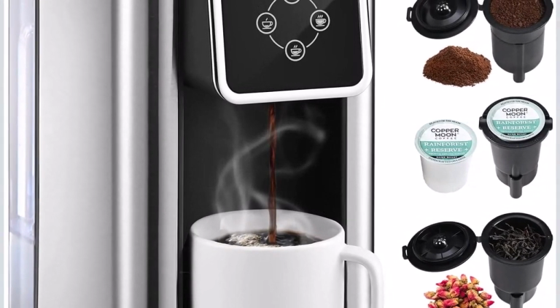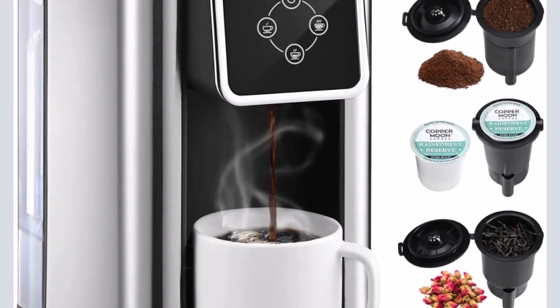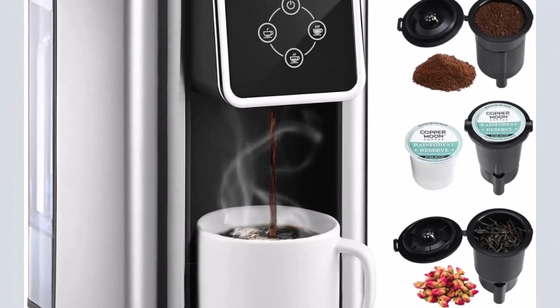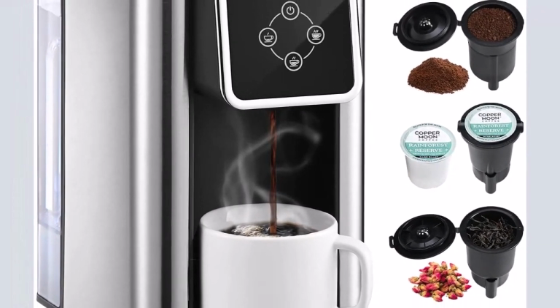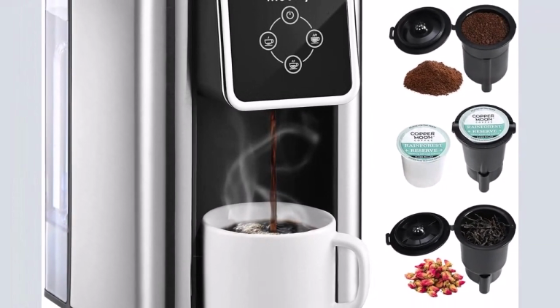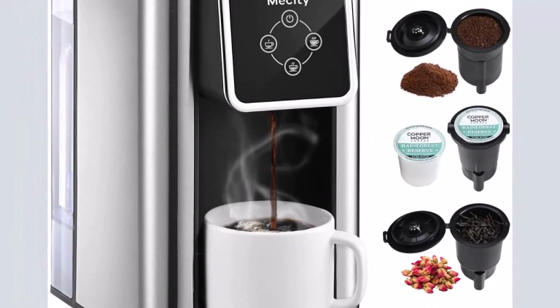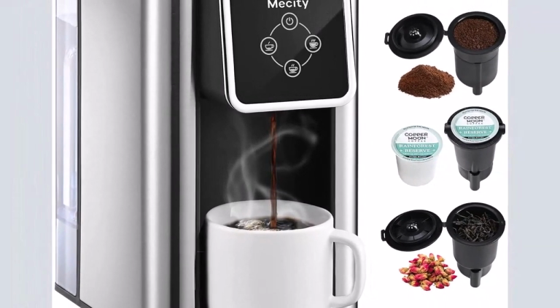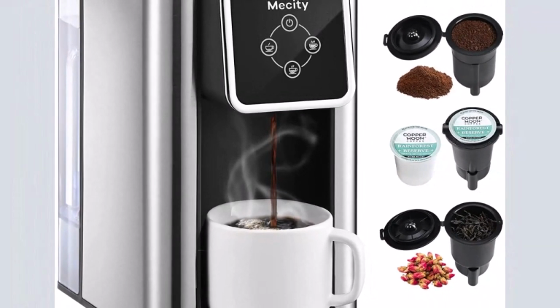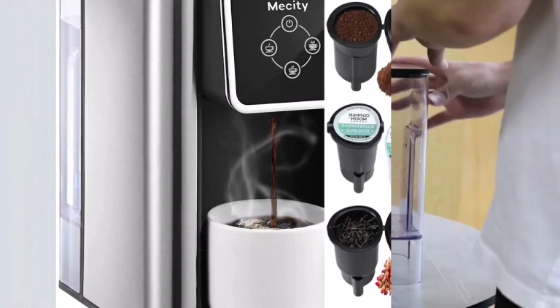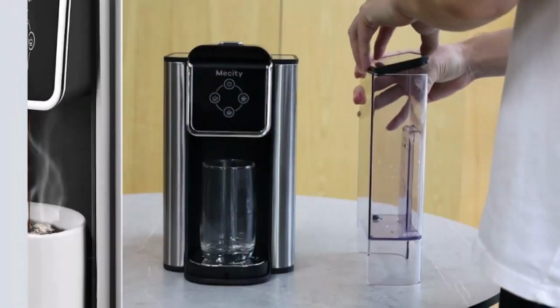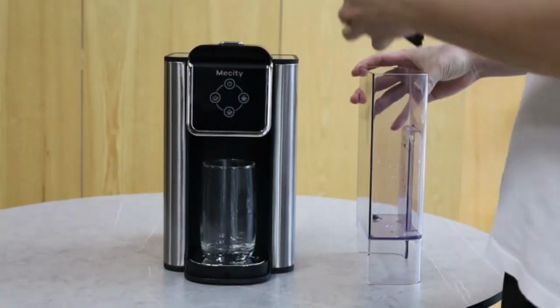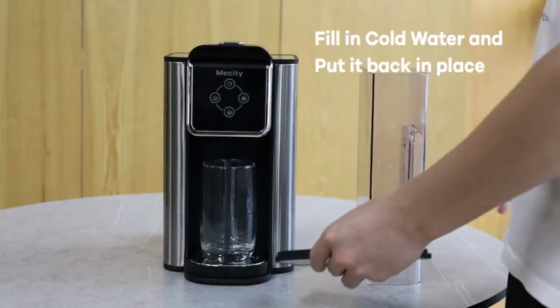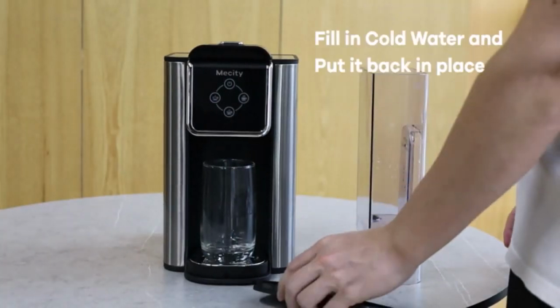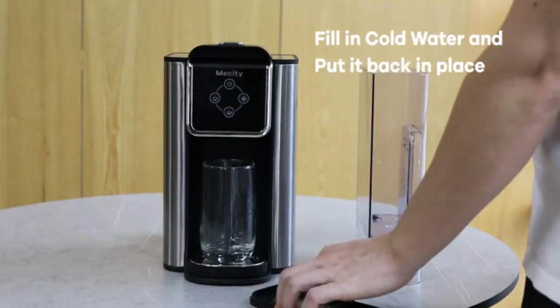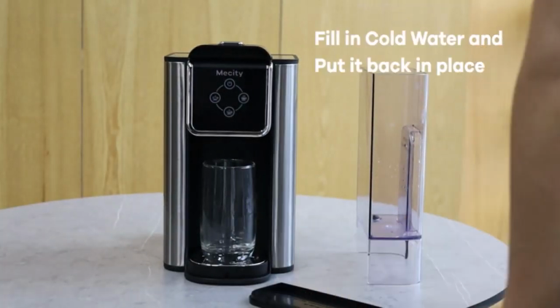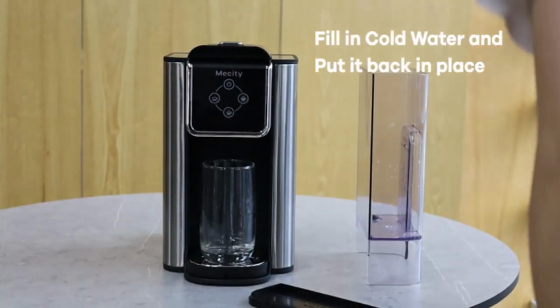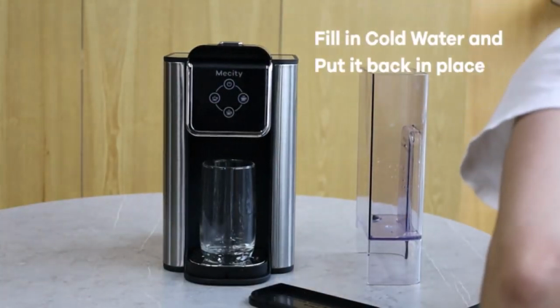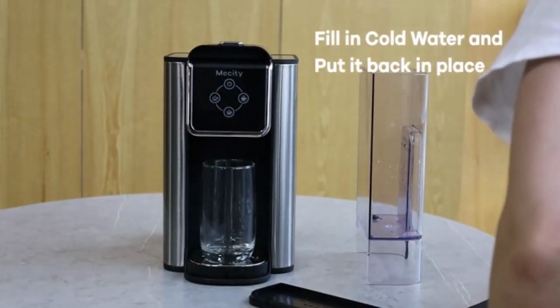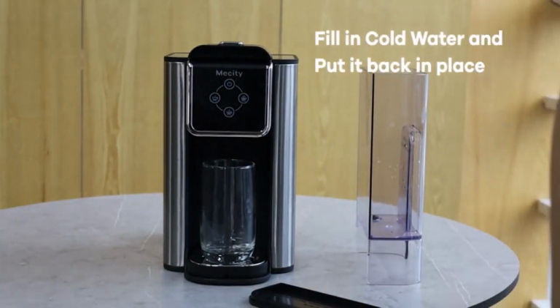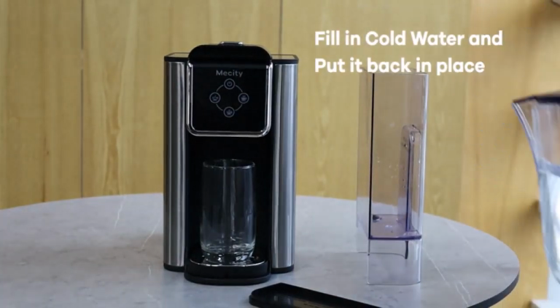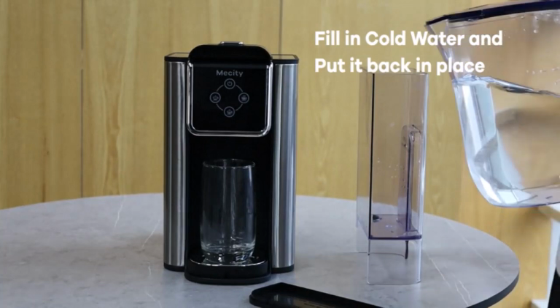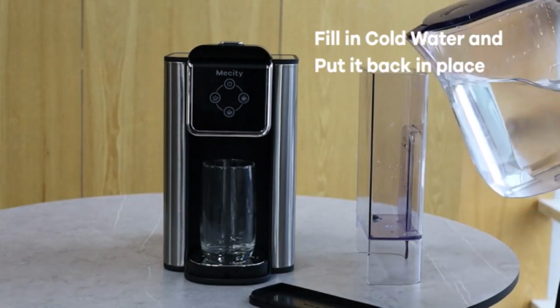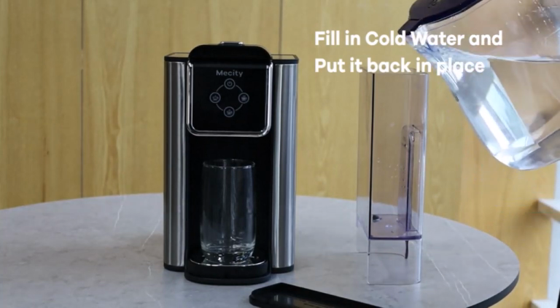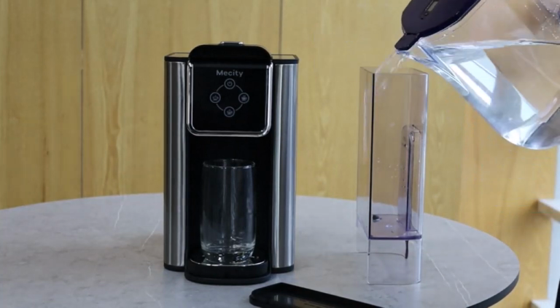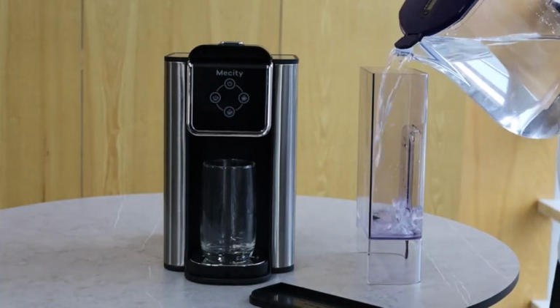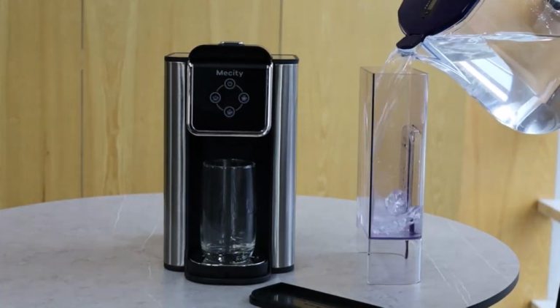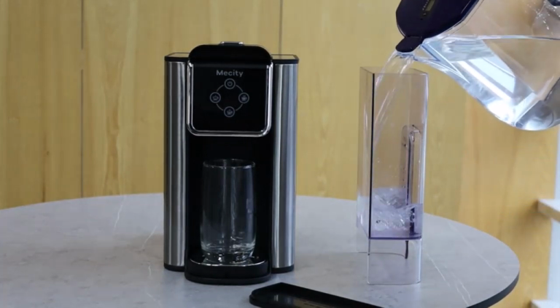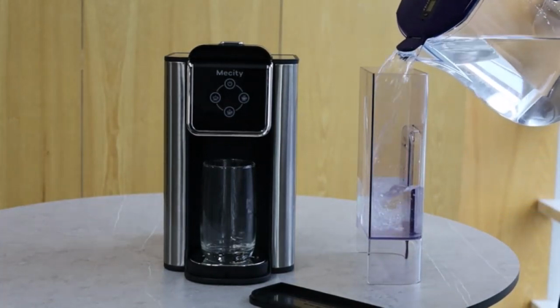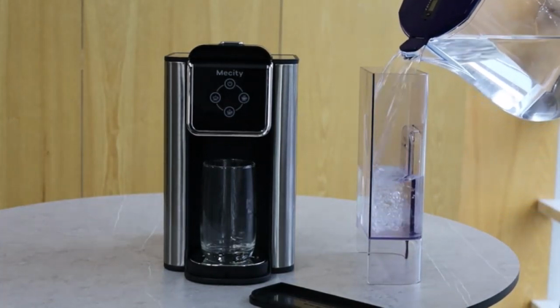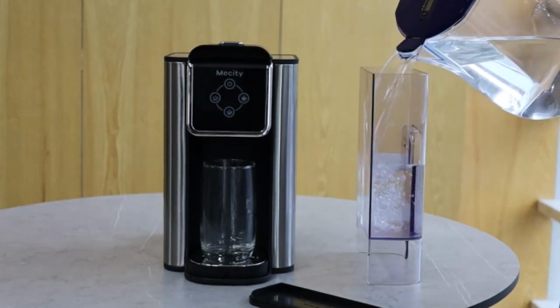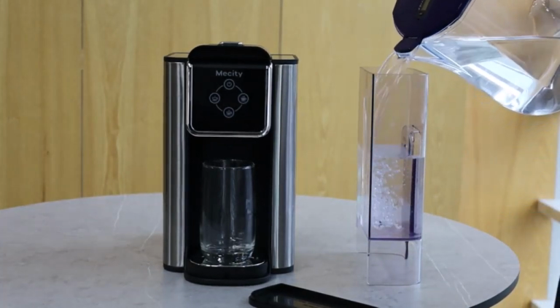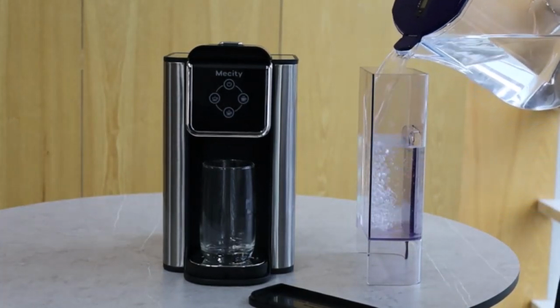Cord storage for easy transport and tidy countertops. Travel mug friendly — removable drip tray accommodates travel mugs up to 7.0 inches tall and holds a full accidental brew for easy cleanup.